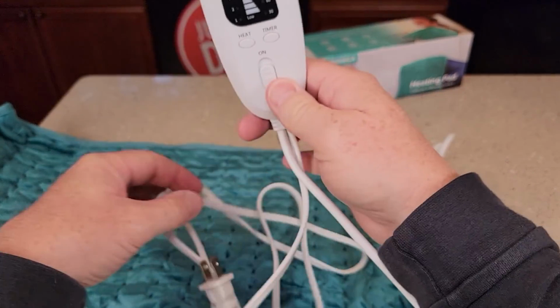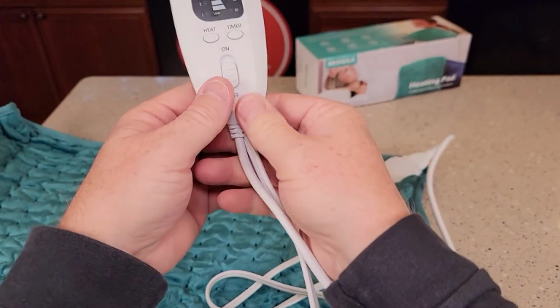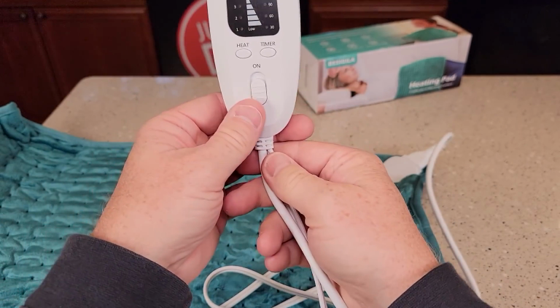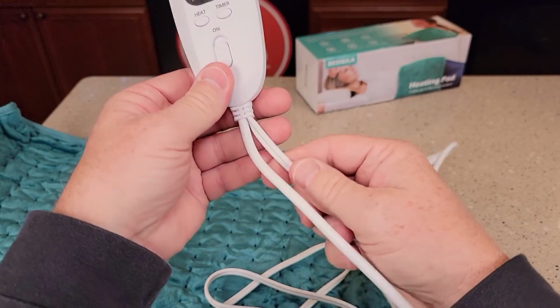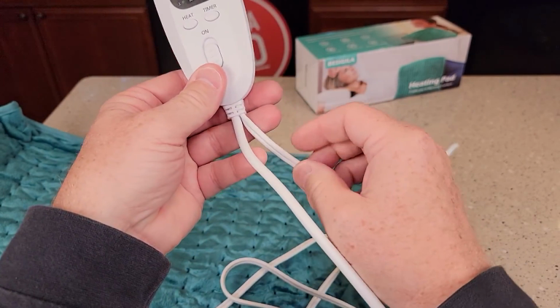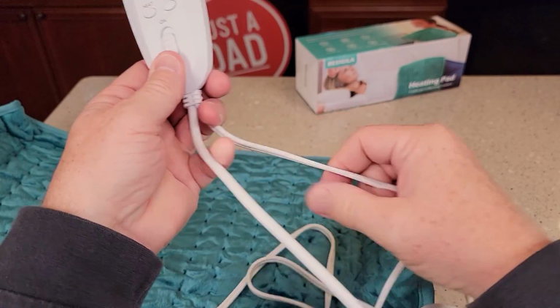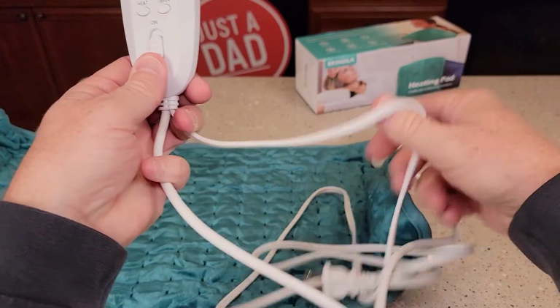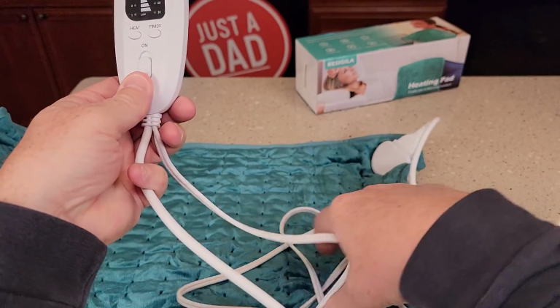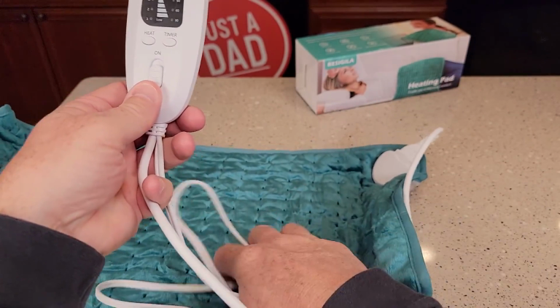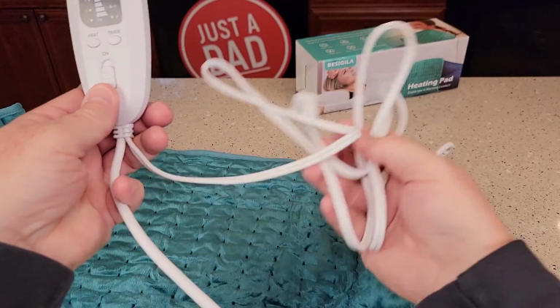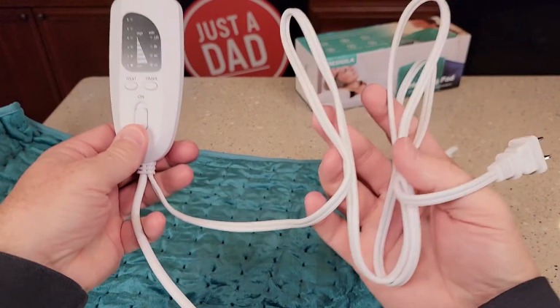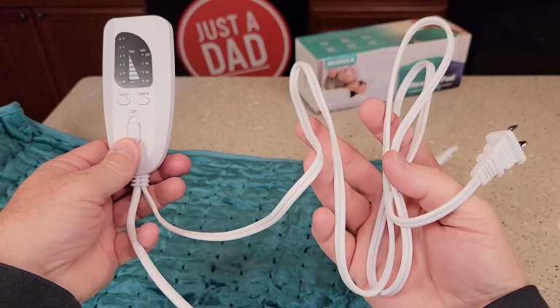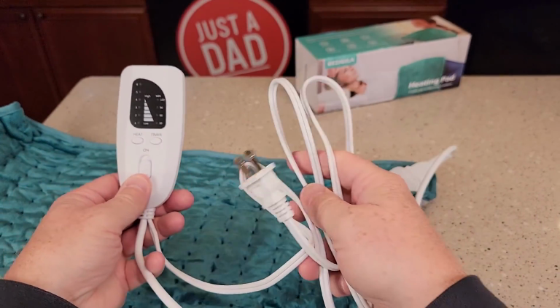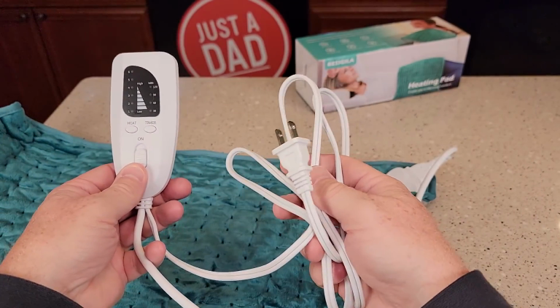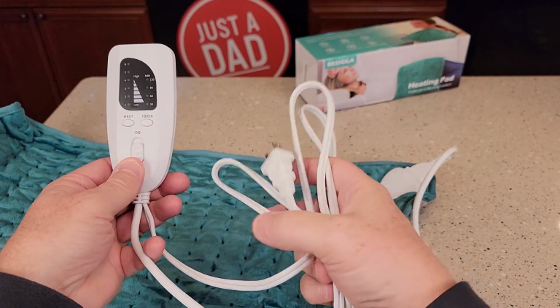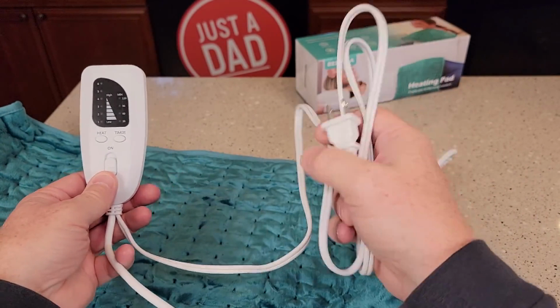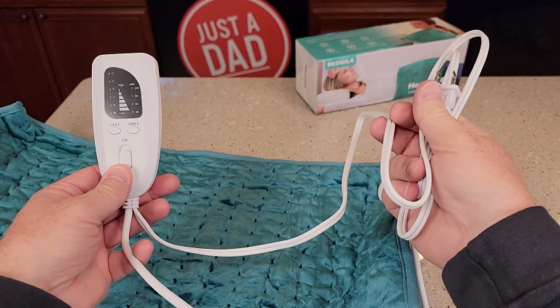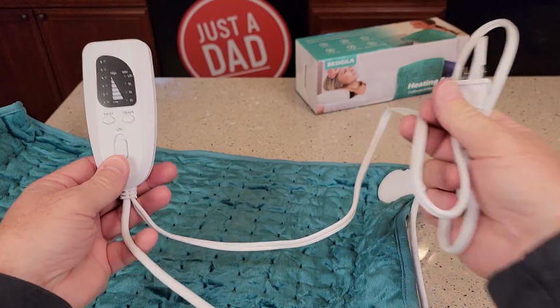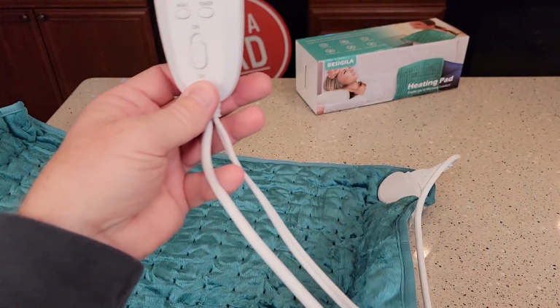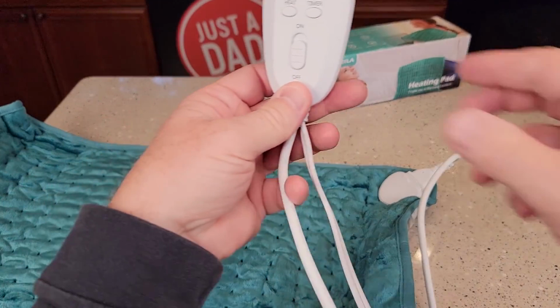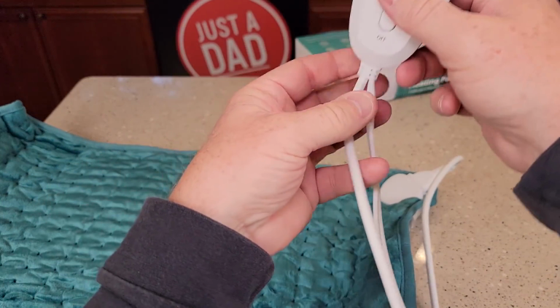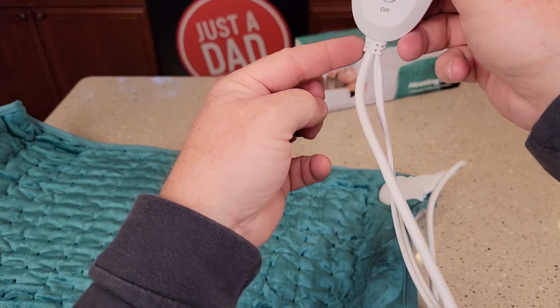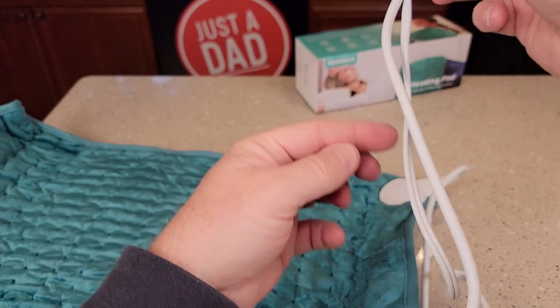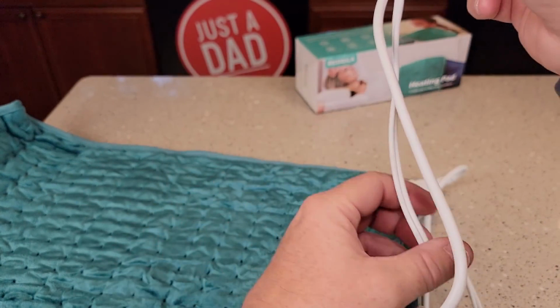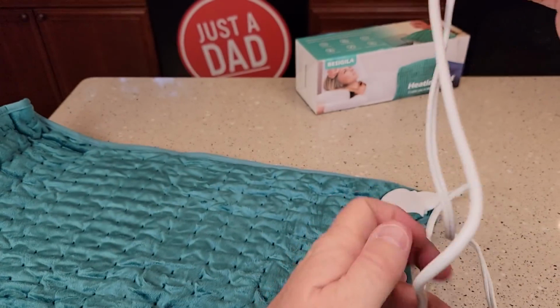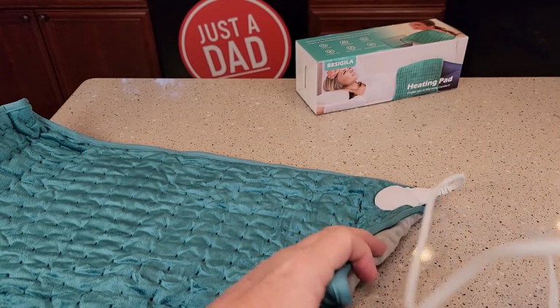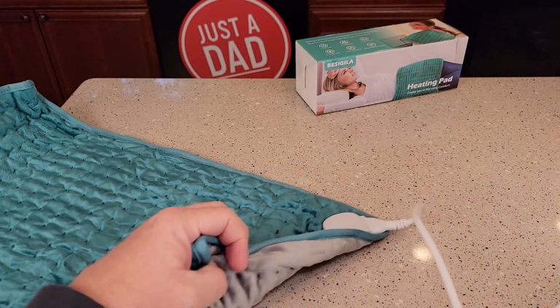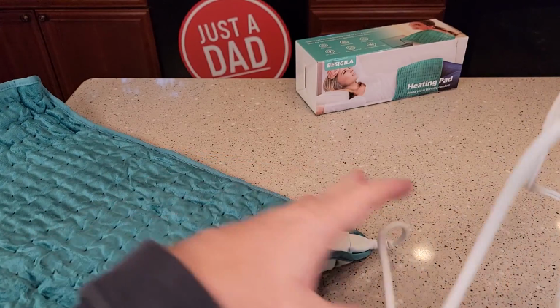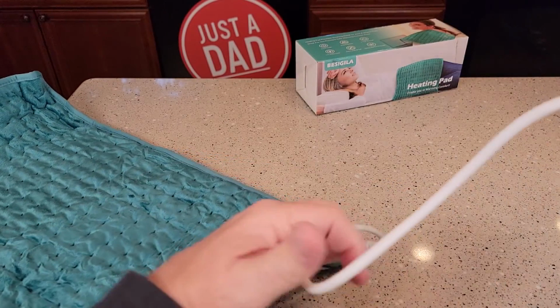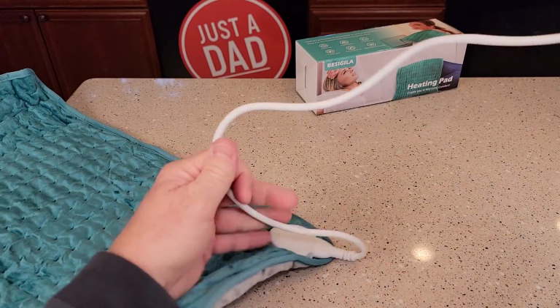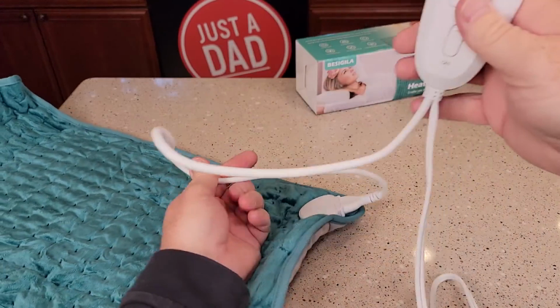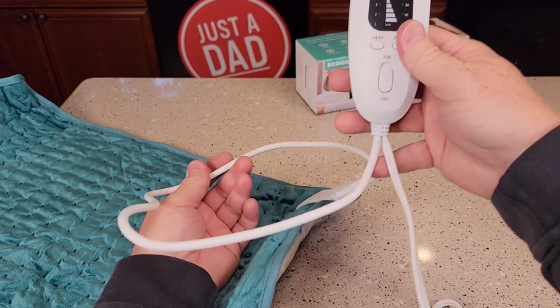So here we have the cord. One part of the cord you're going to plug — this is five feet, two-pronged — you can plug this into a wall outlet. This cord here is two feet long, and this is what goes to the actual heating pad.